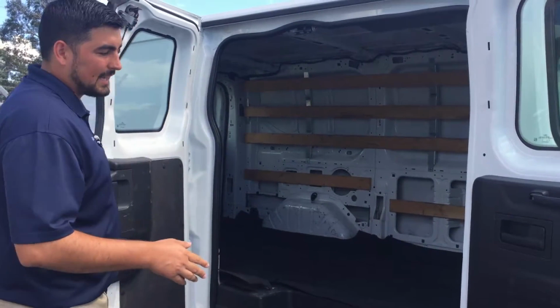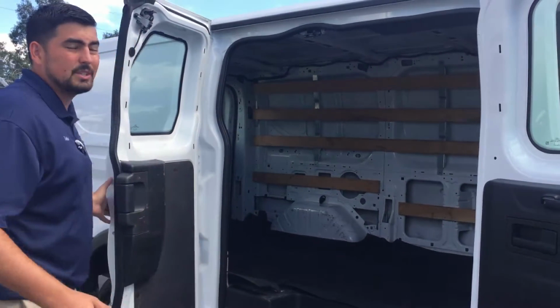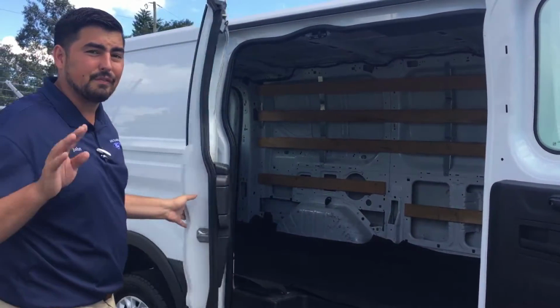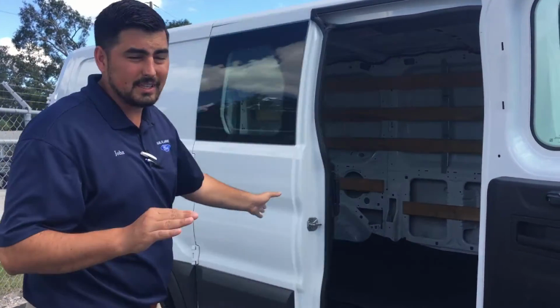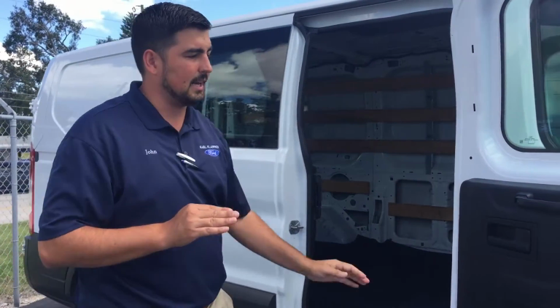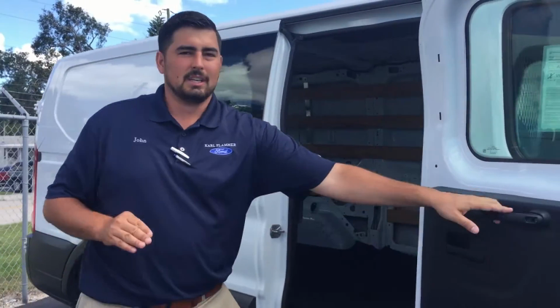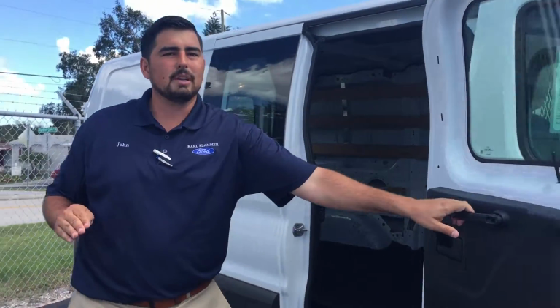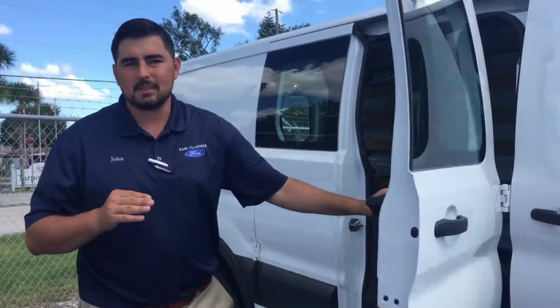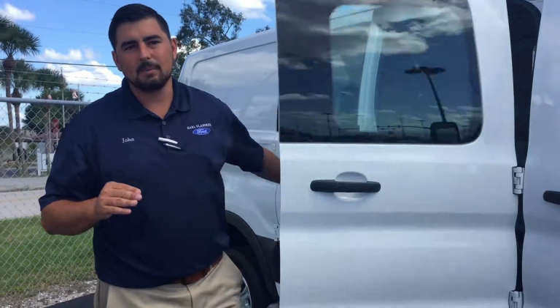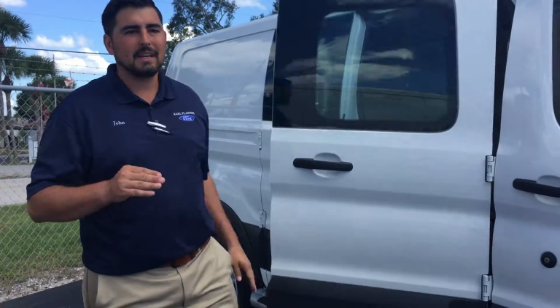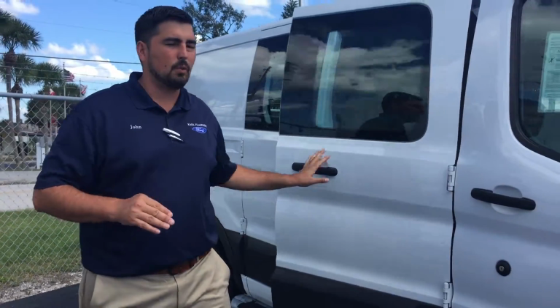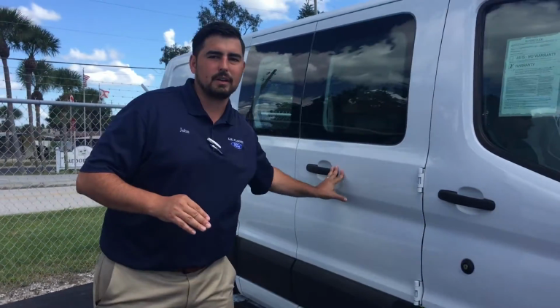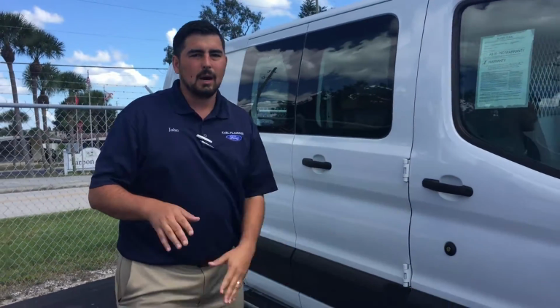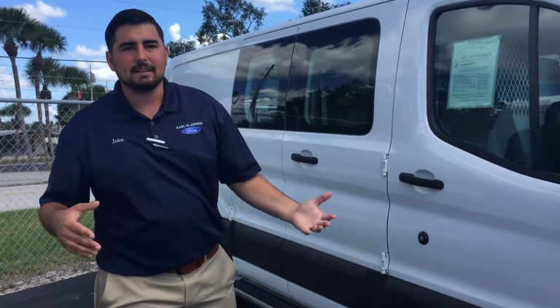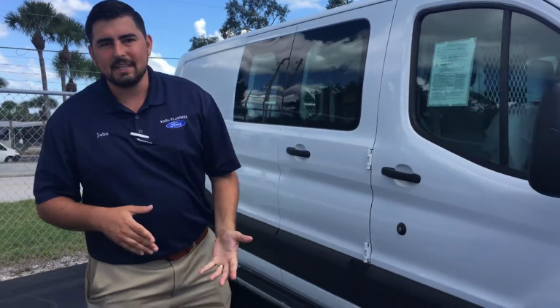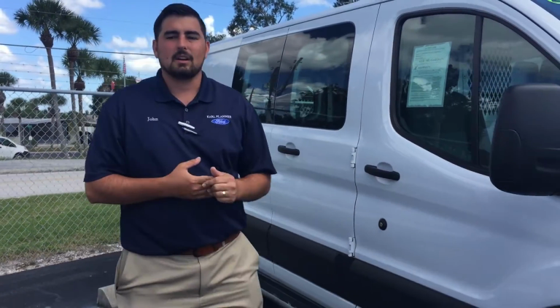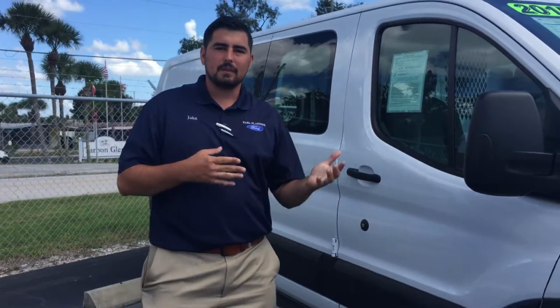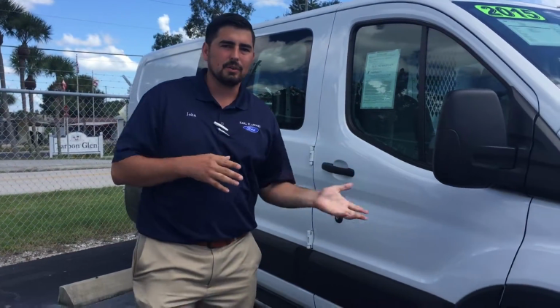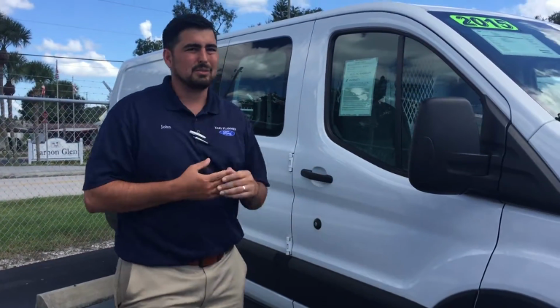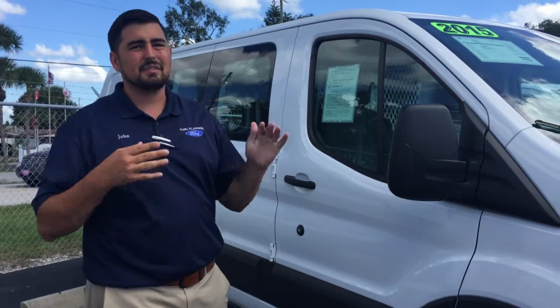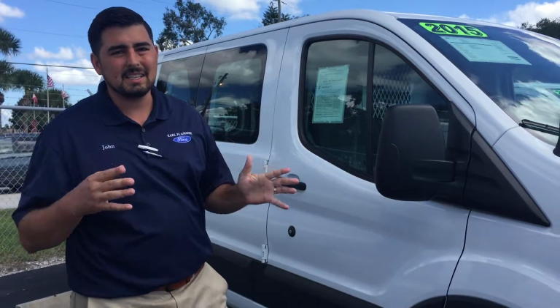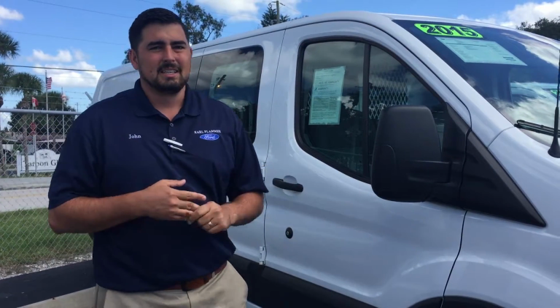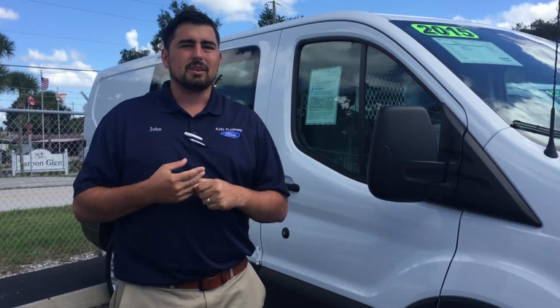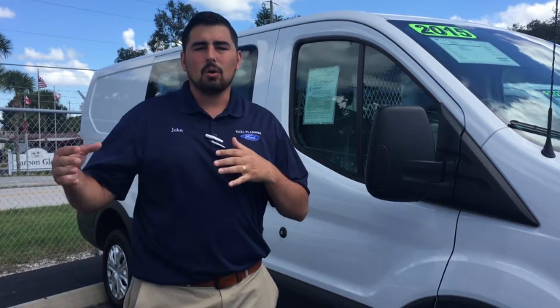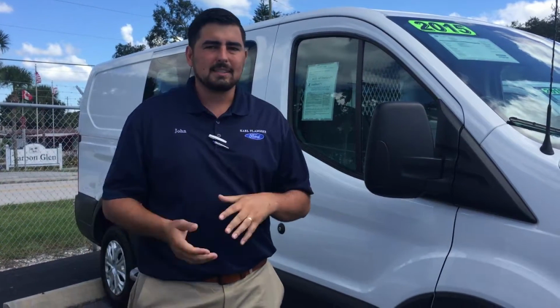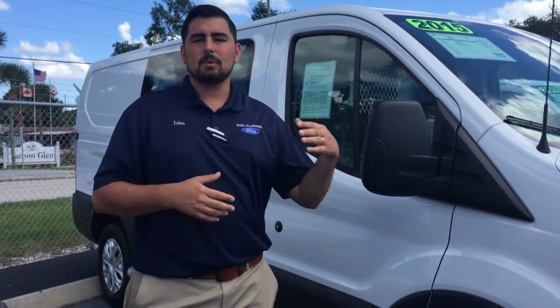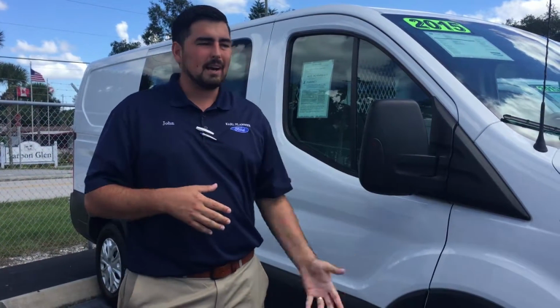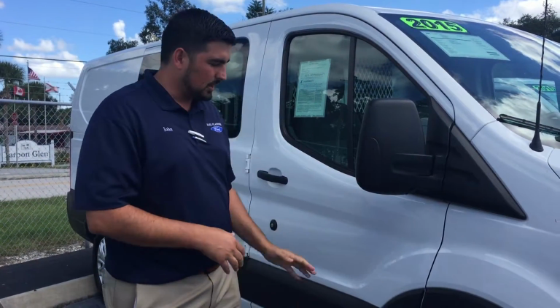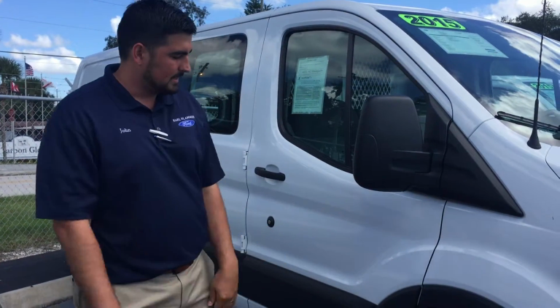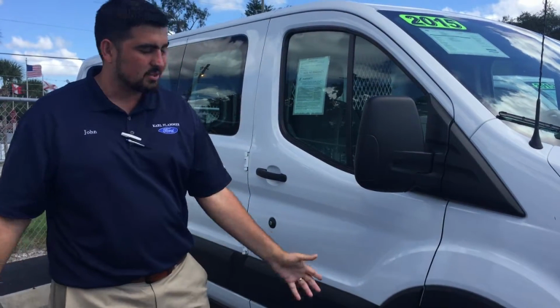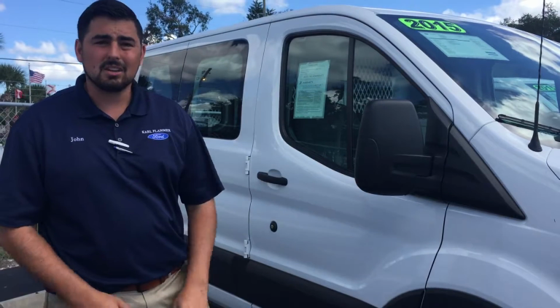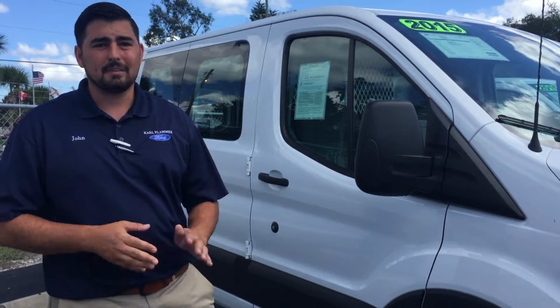We do have four of these right now, so it would be great for somebody to come in and get all four for upgrading their fleet. They are good — 2015 — so they're not old vans that have been worn out. They look great. Tire treads are good on them, everything.